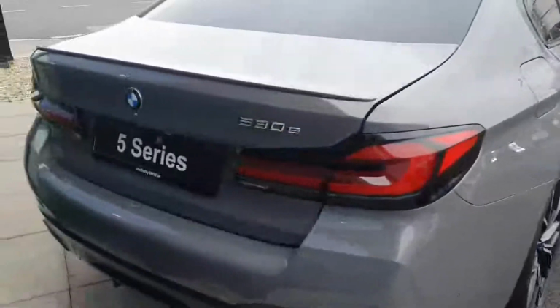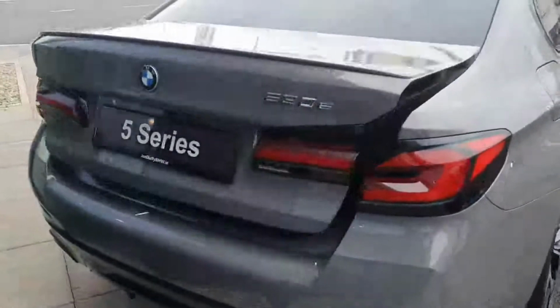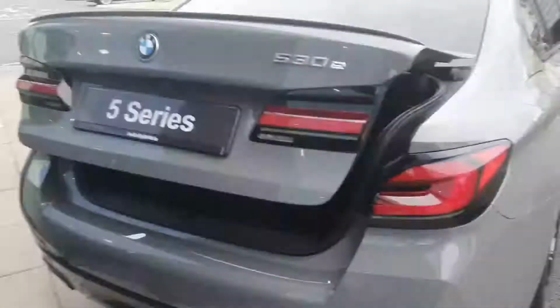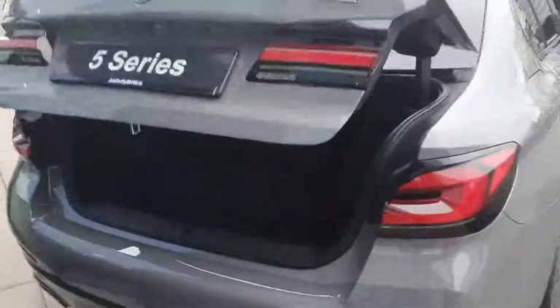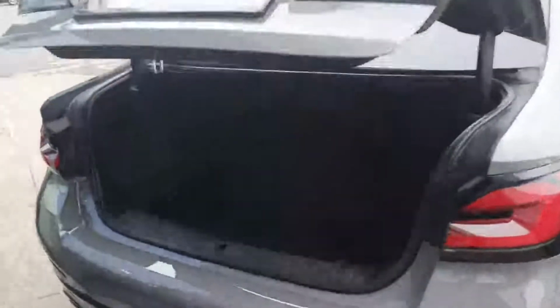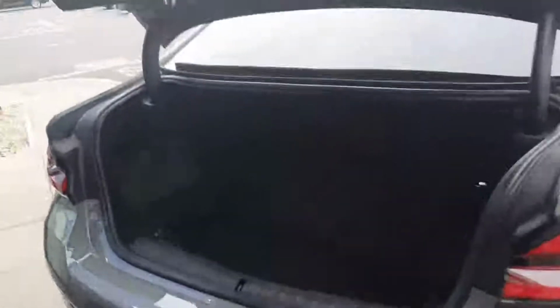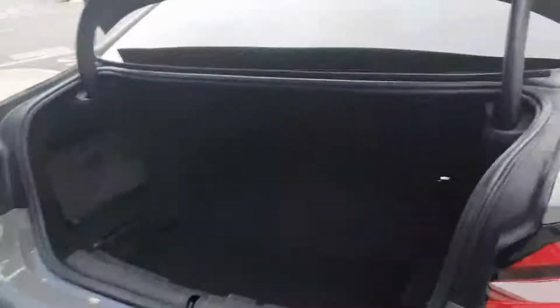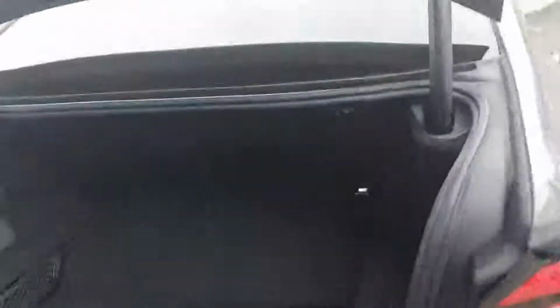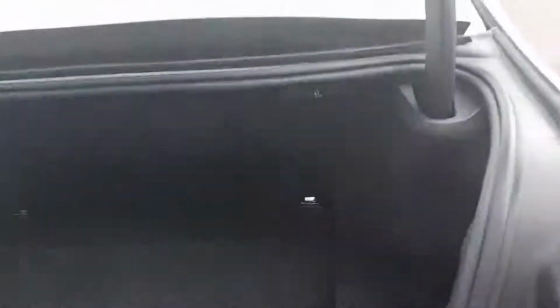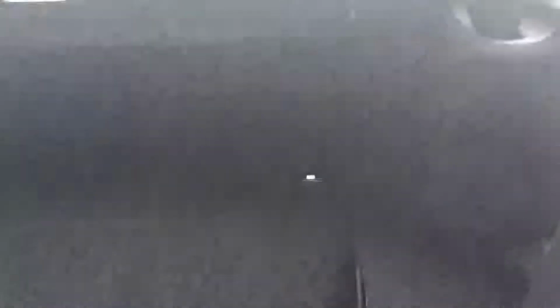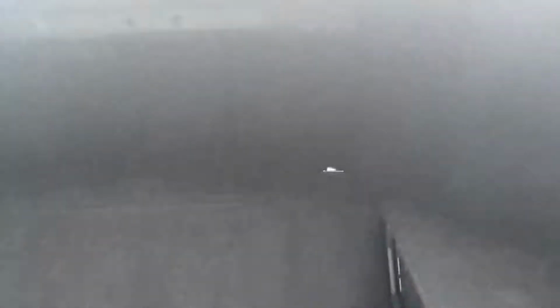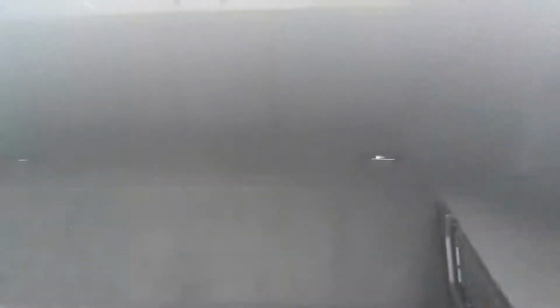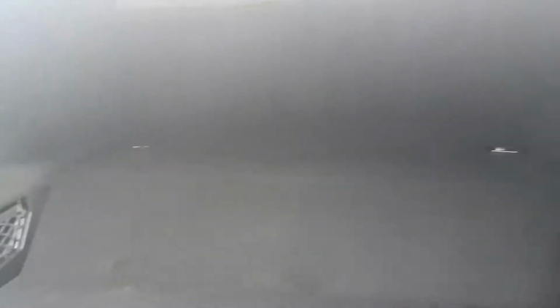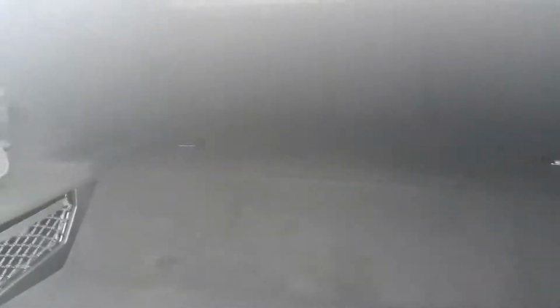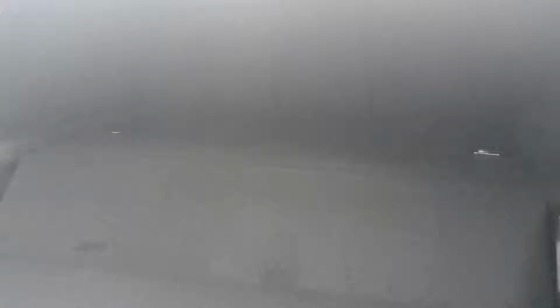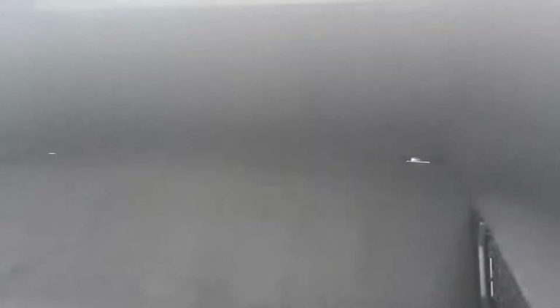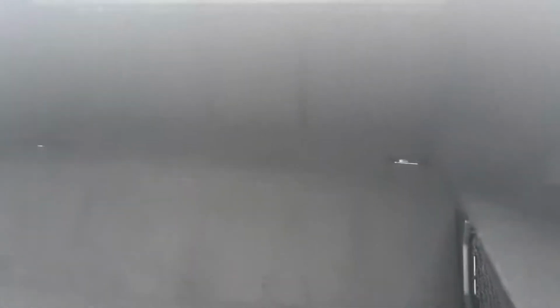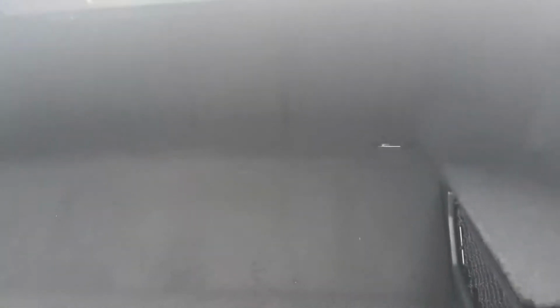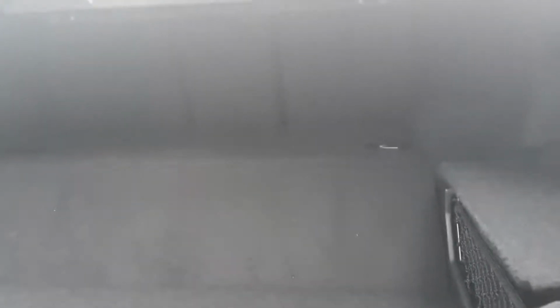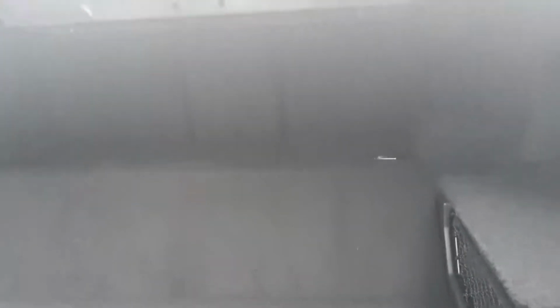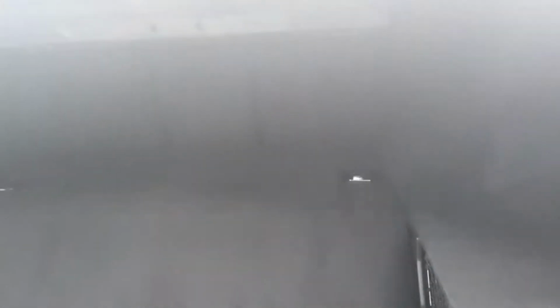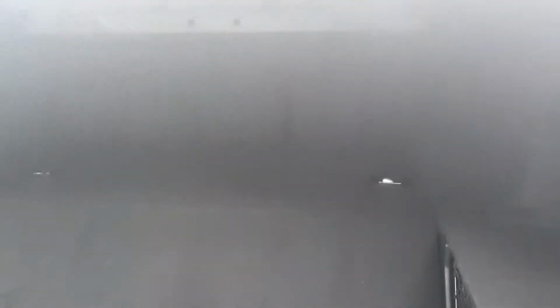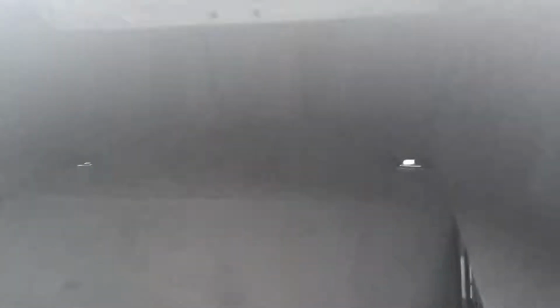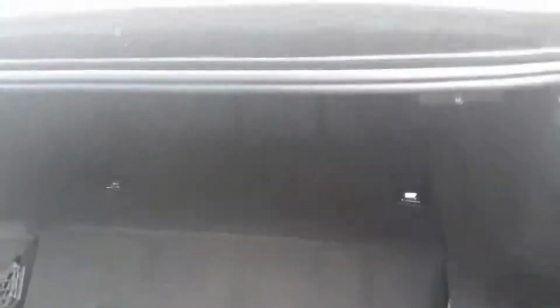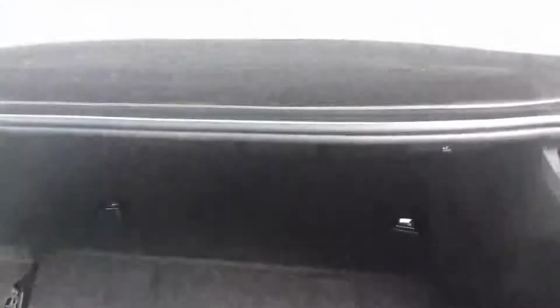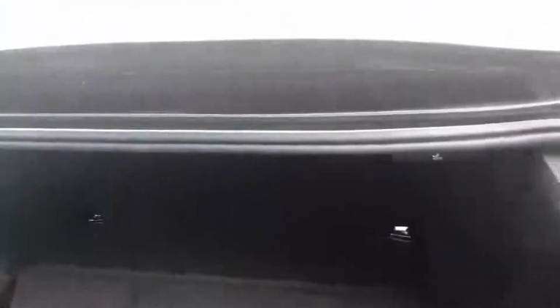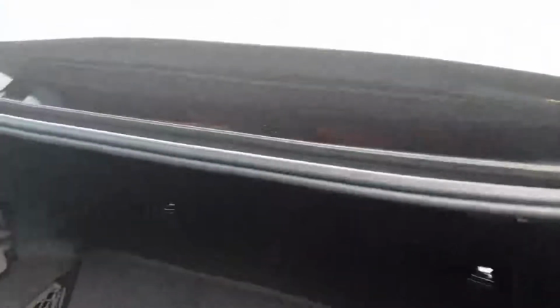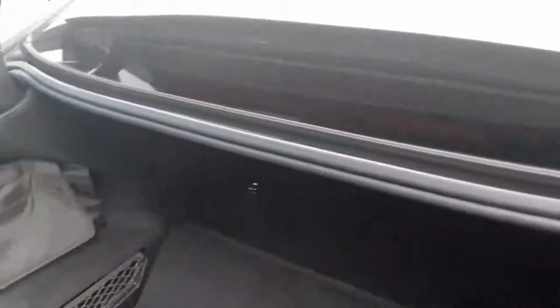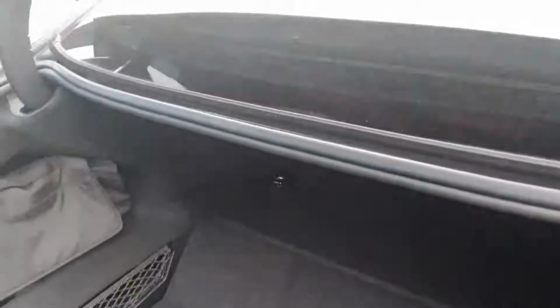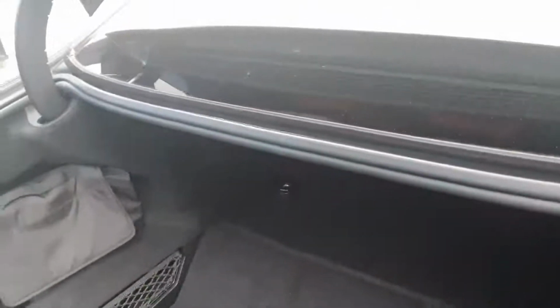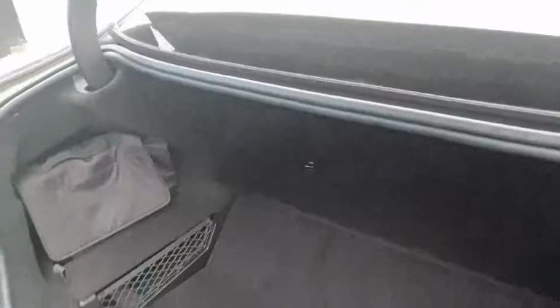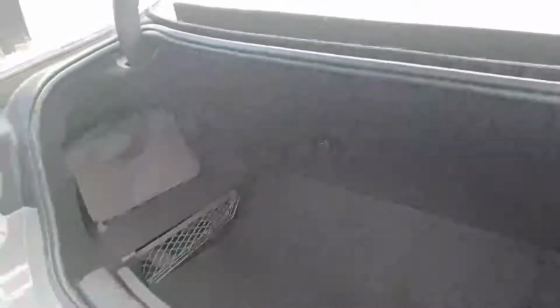Popping the boot open using the key fob, as you can see there's plenty of space in the boot. You also have your split folding rear seats if you need to fit in any larger items.